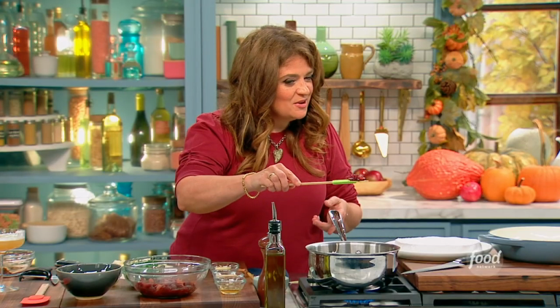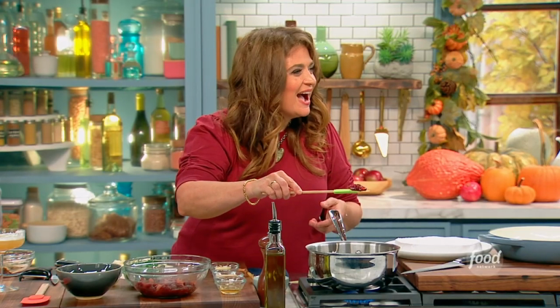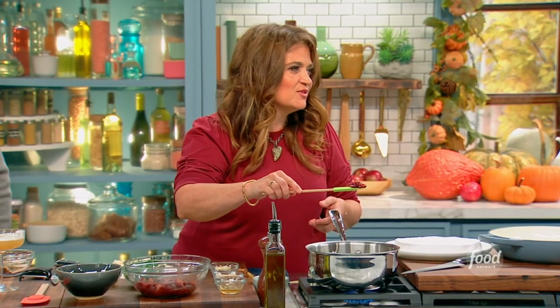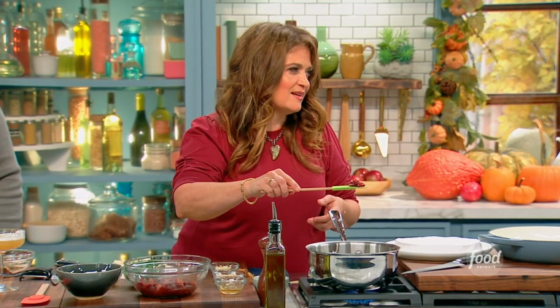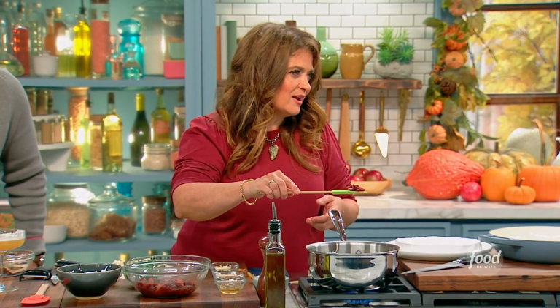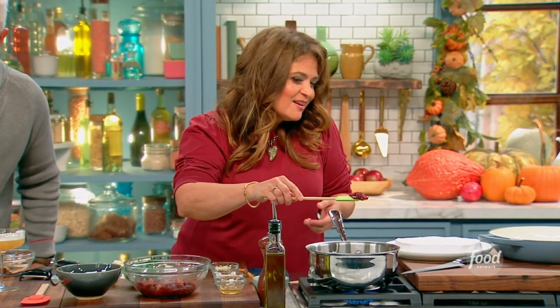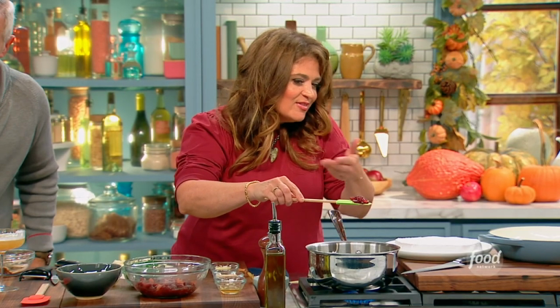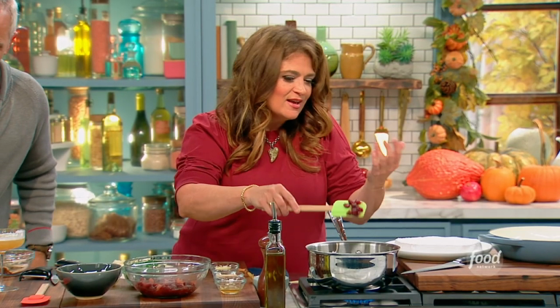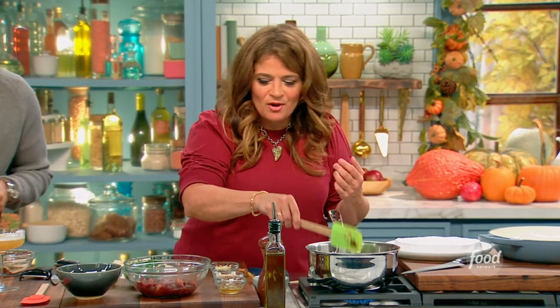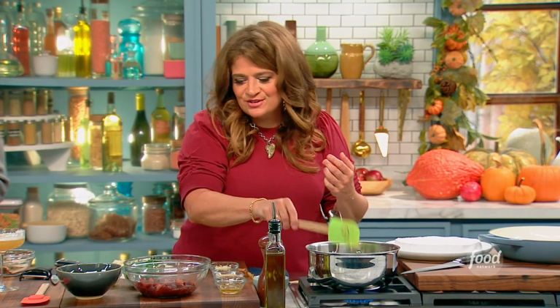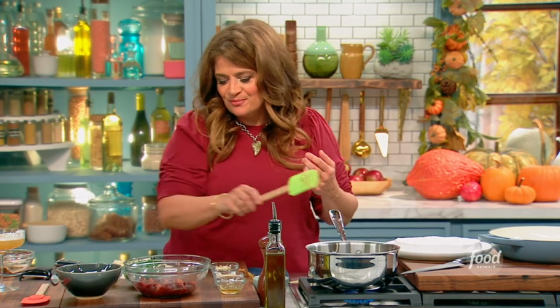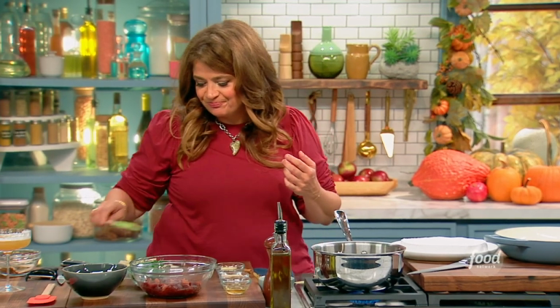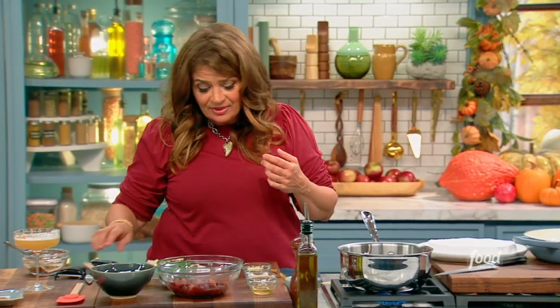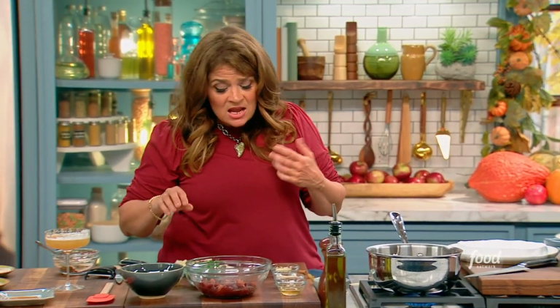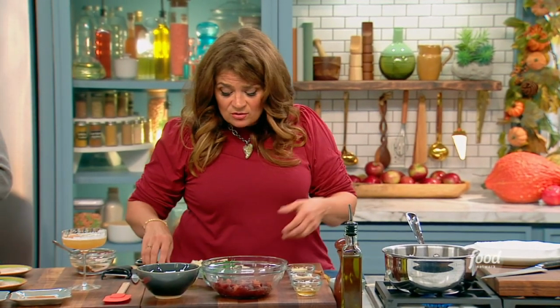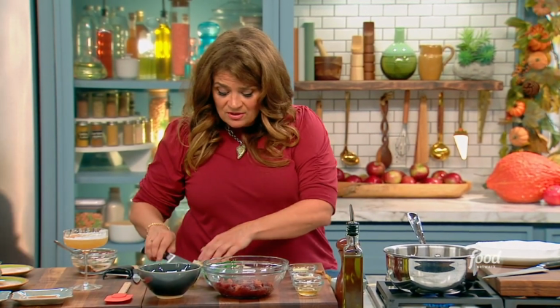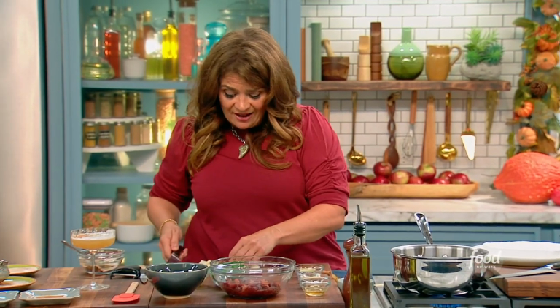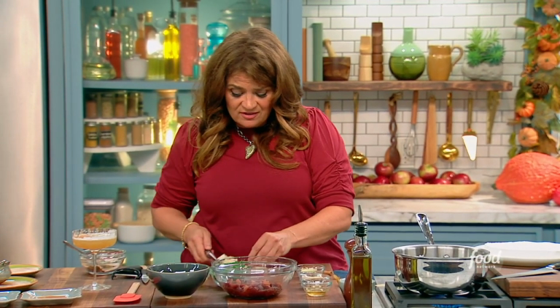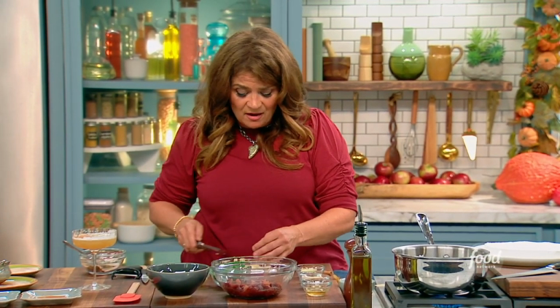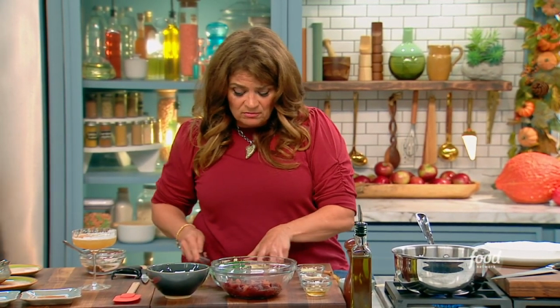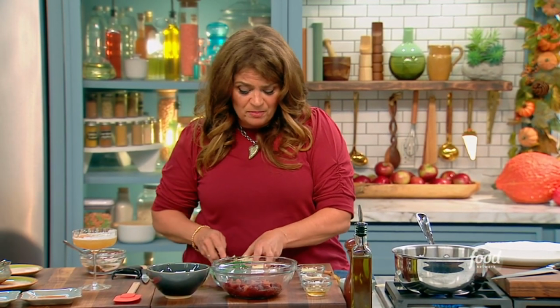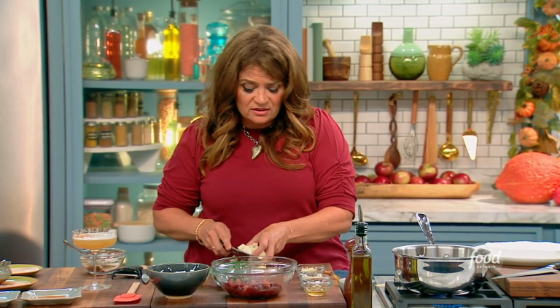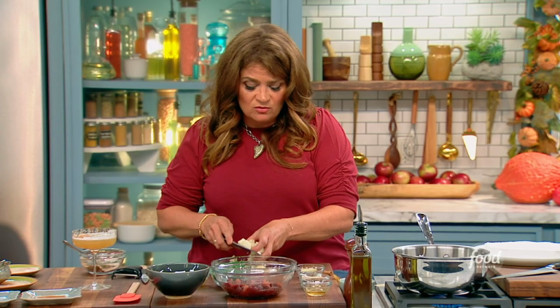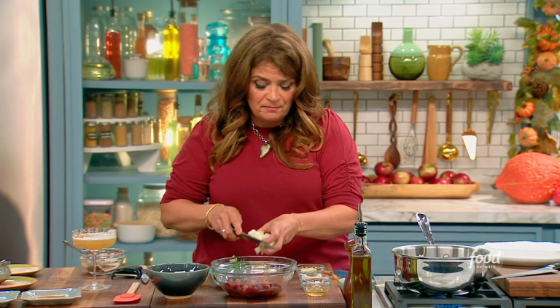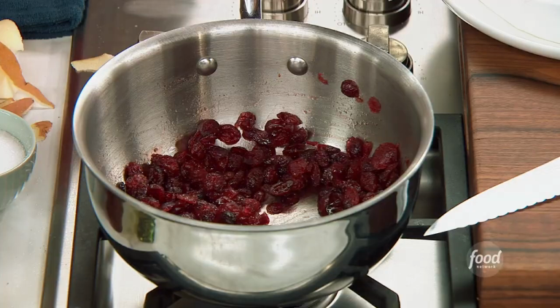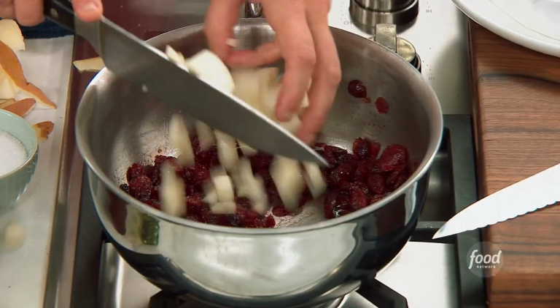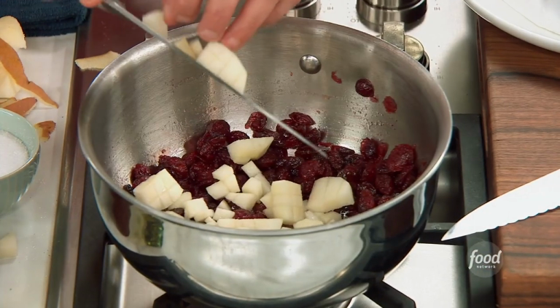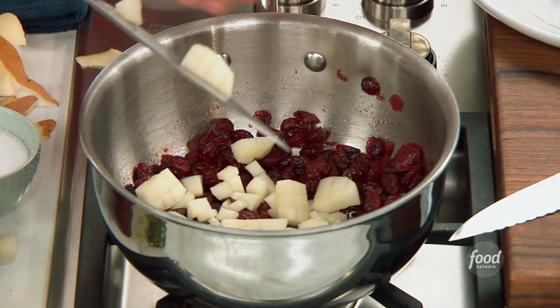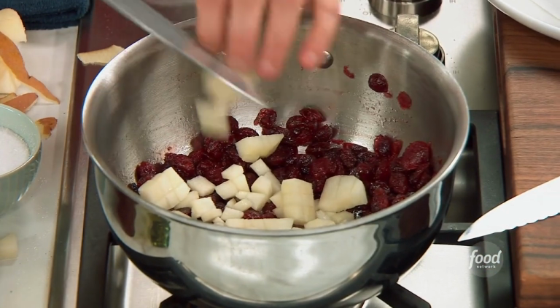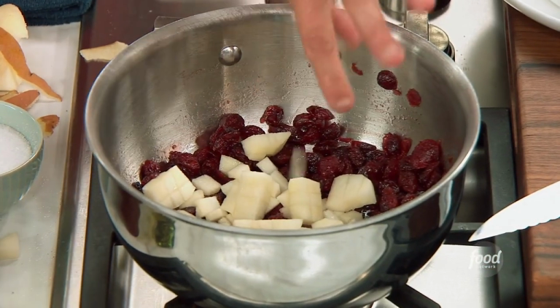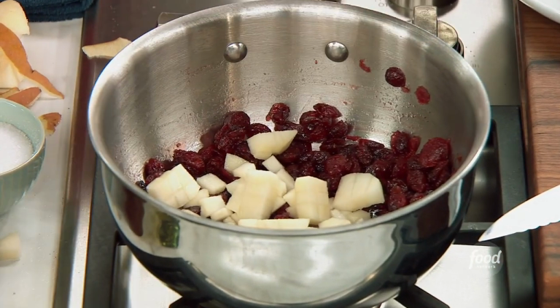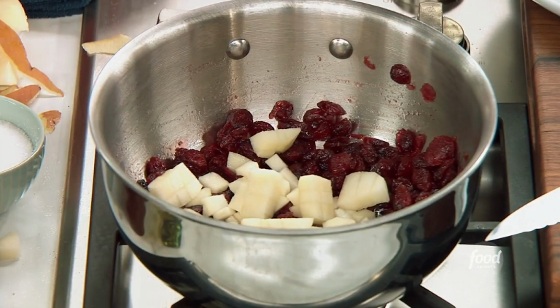That plumps the dried fruit — it hydrates them. They've had their margarita too. So to that, I've just peeled and diced one pear, and I'm going to just add that in.